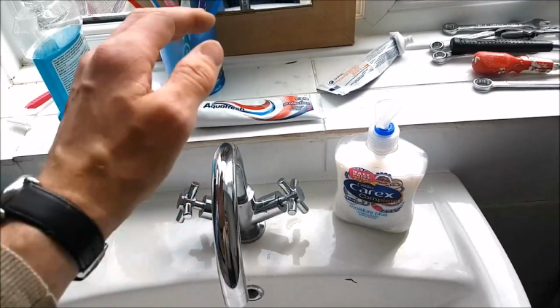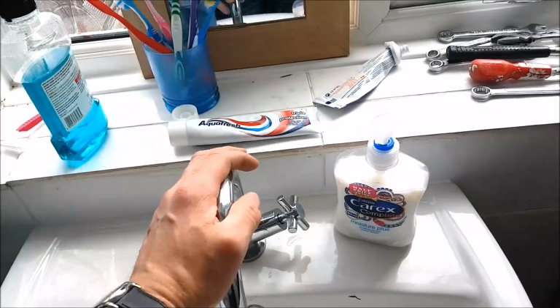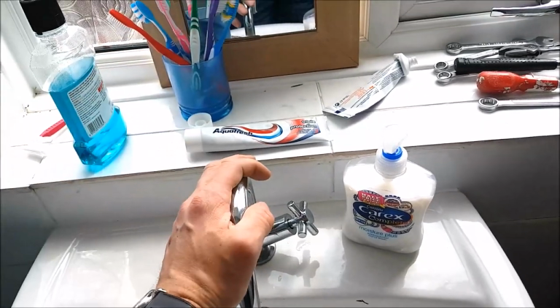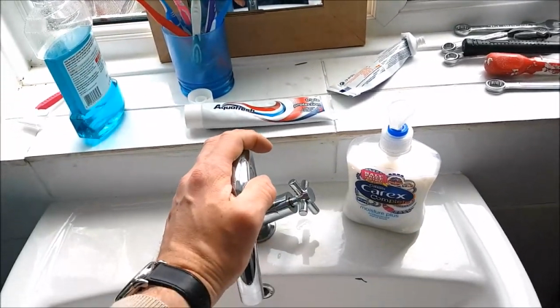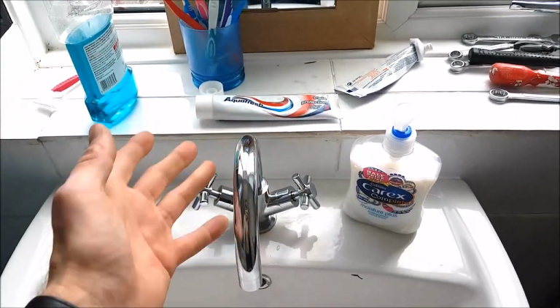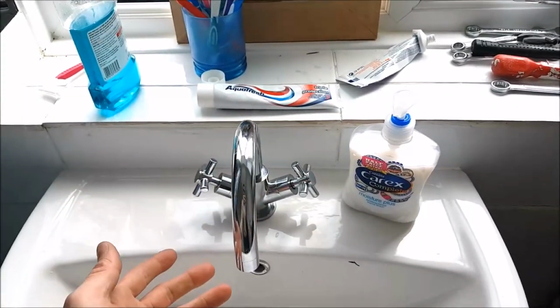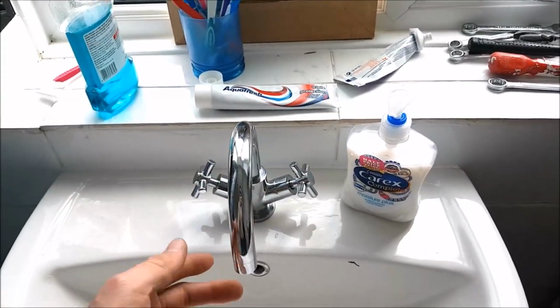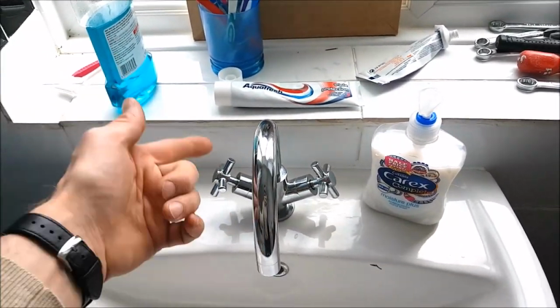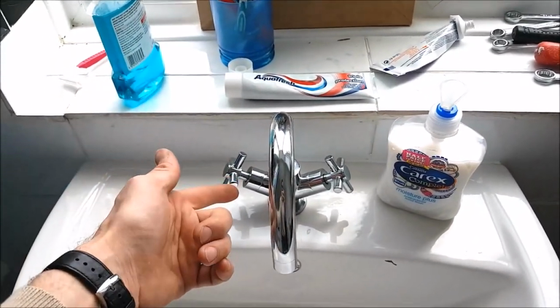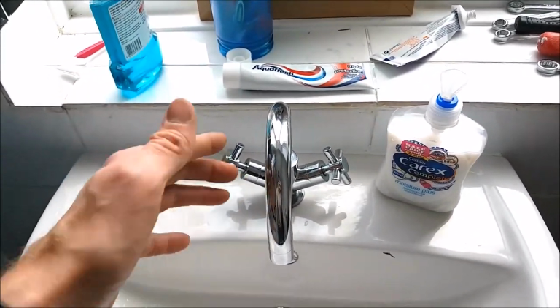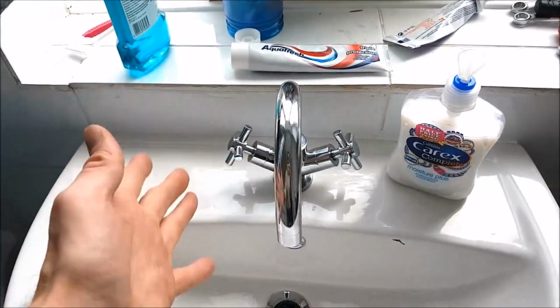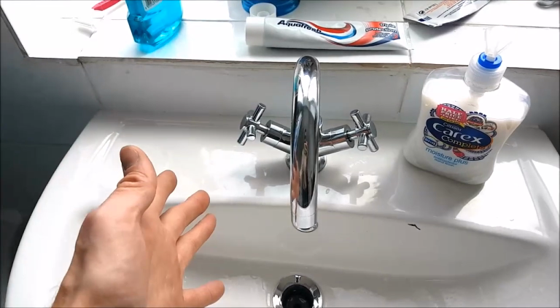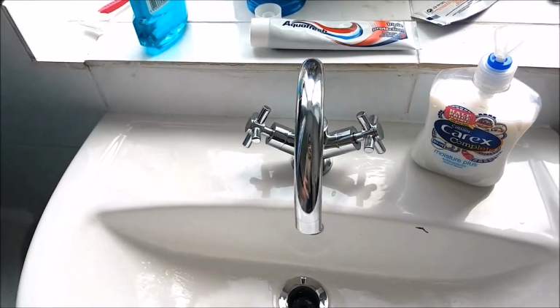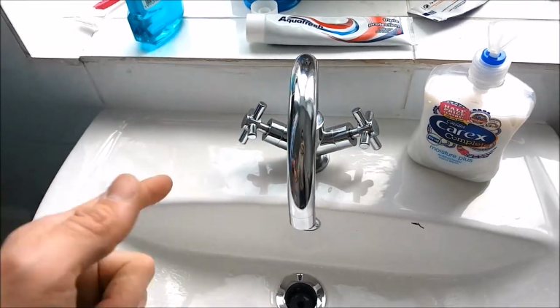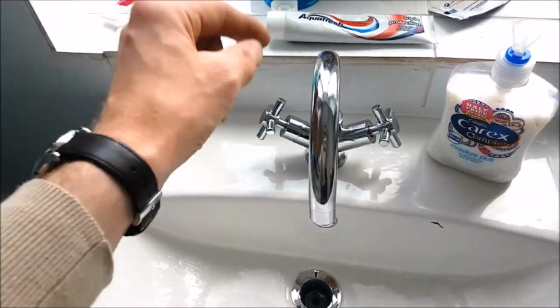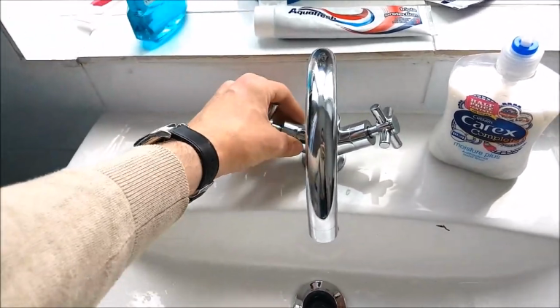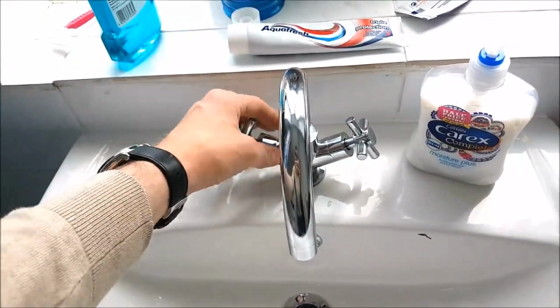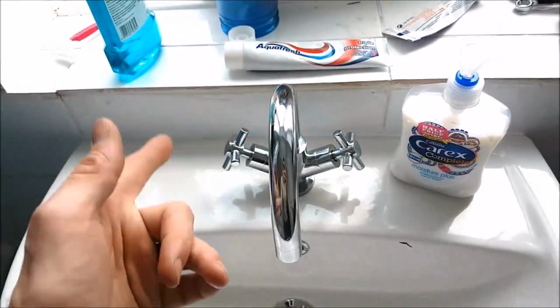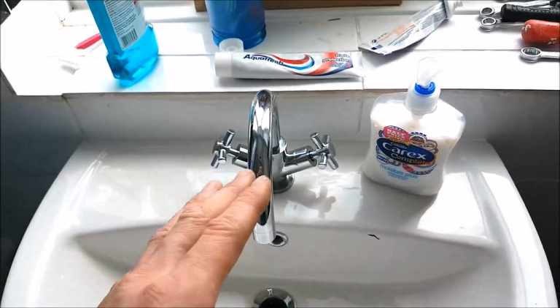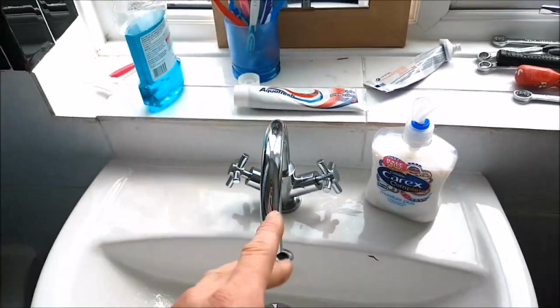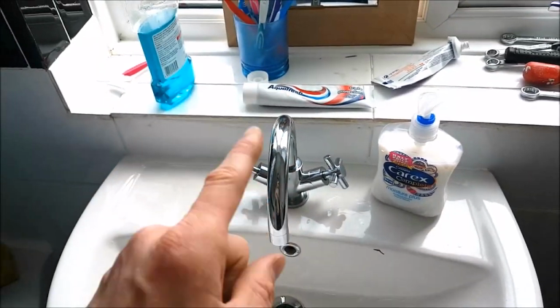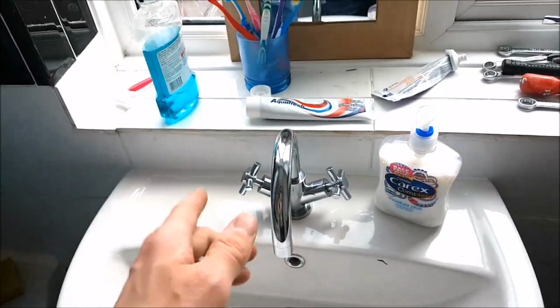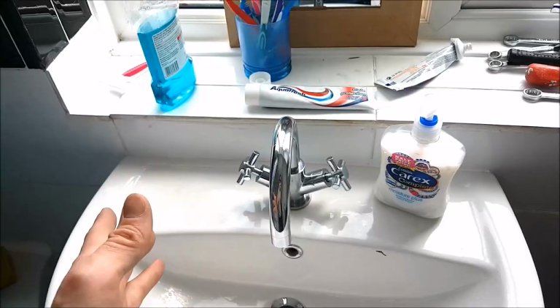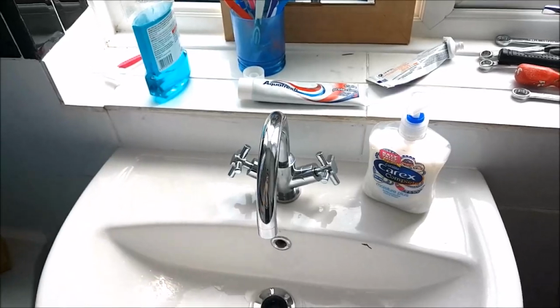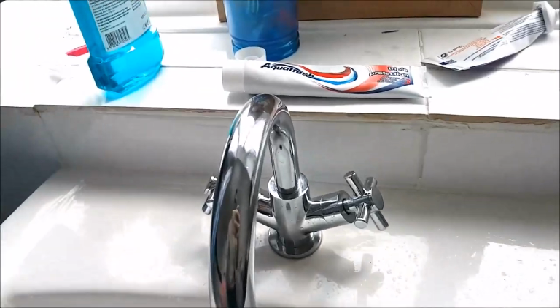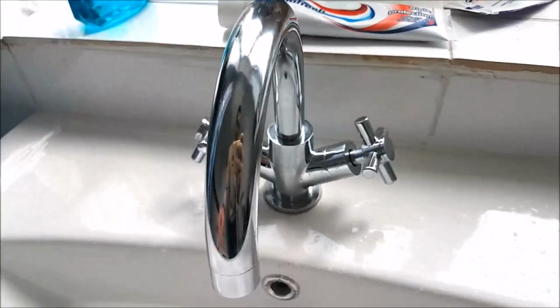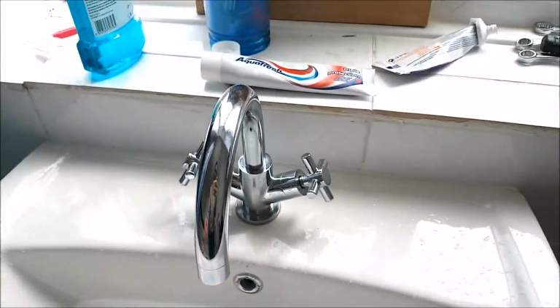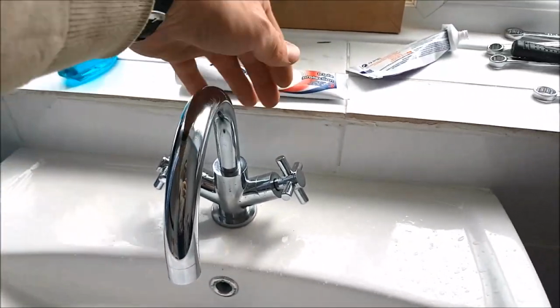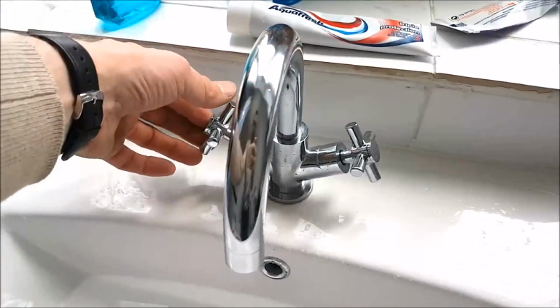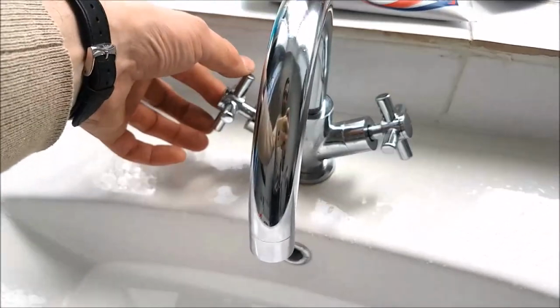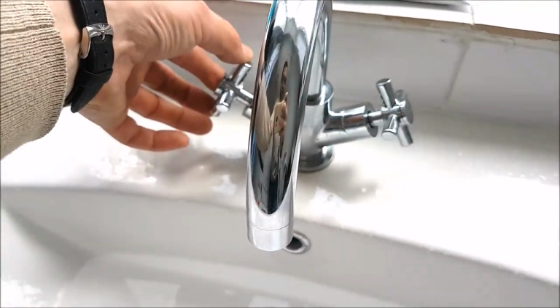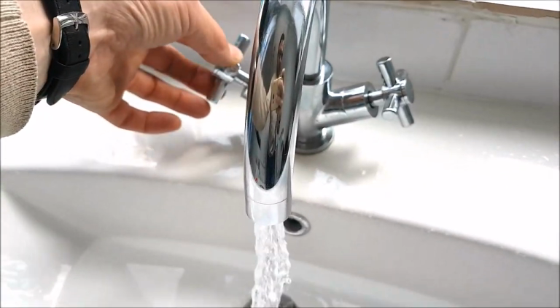This particular mixer tap is a few years old and the valve itself is hard to come by, so I decided to have a look at the valve first. I'm going to show you how to remove the valve. First things first, what we're going to do is just turn on the hot water tap.